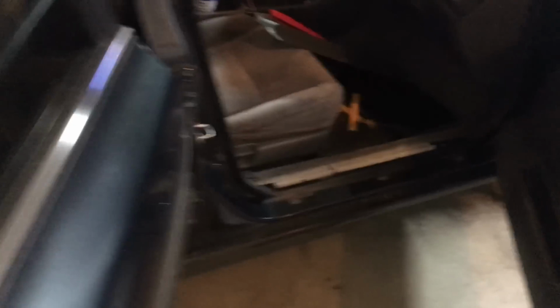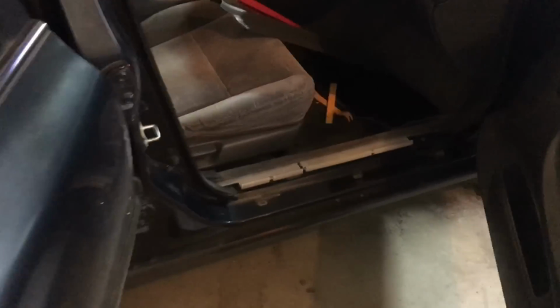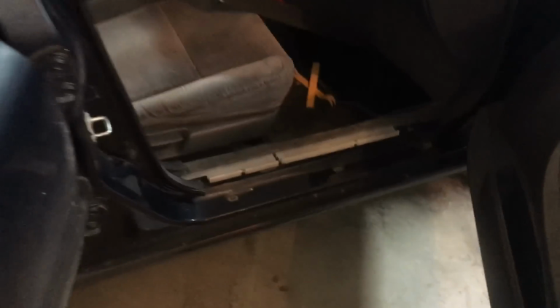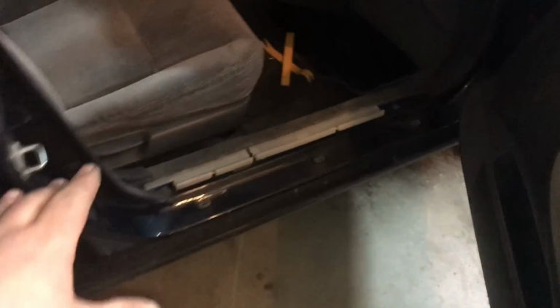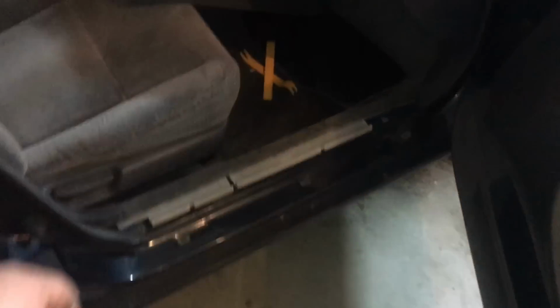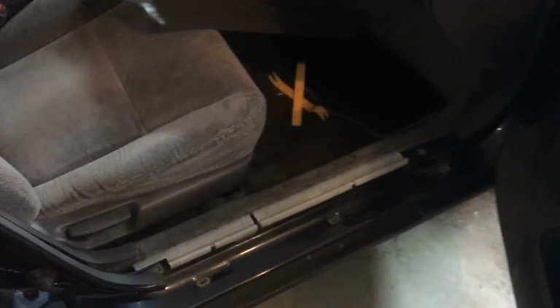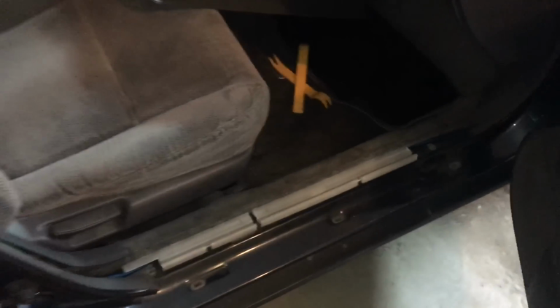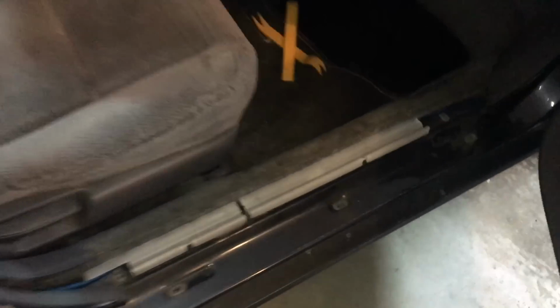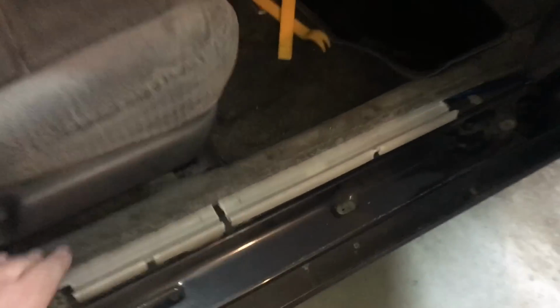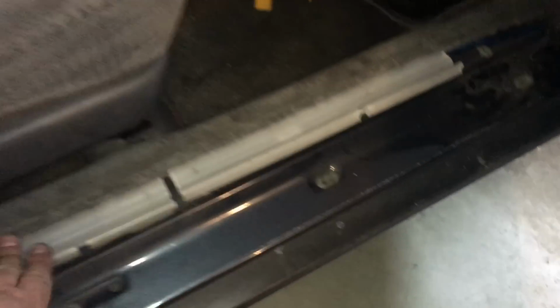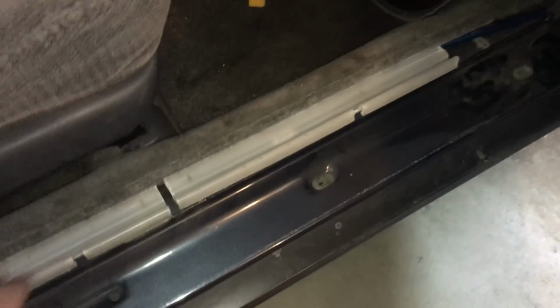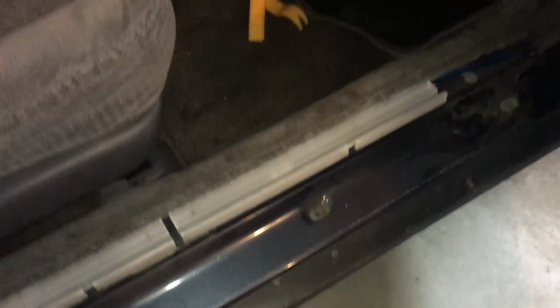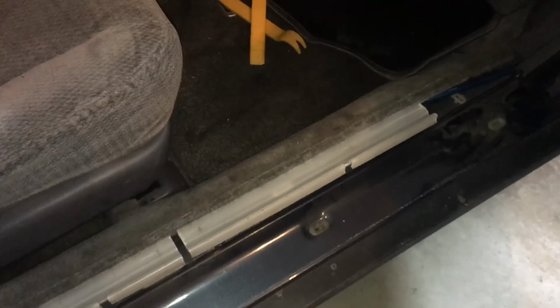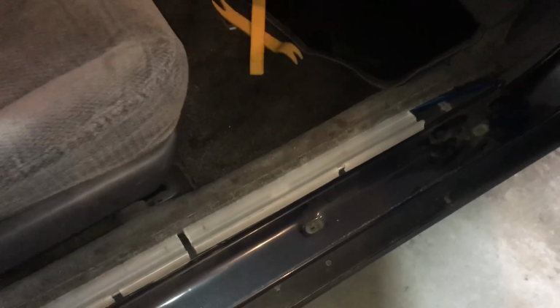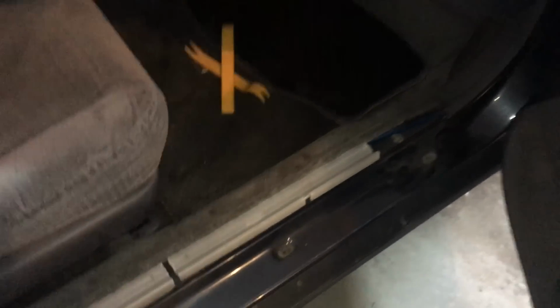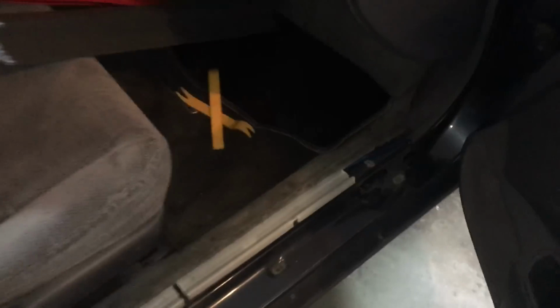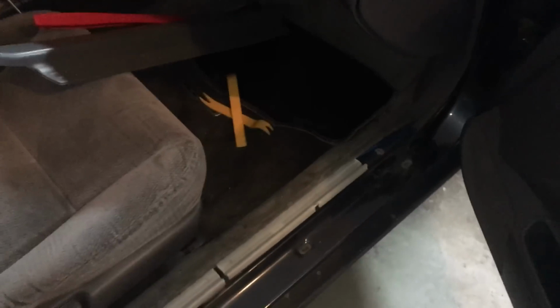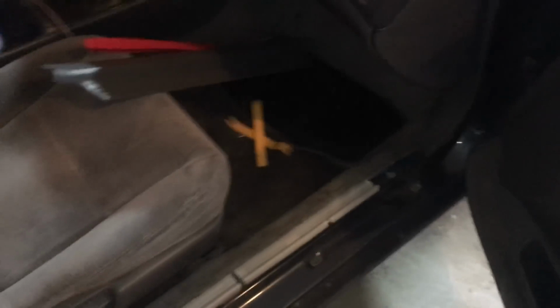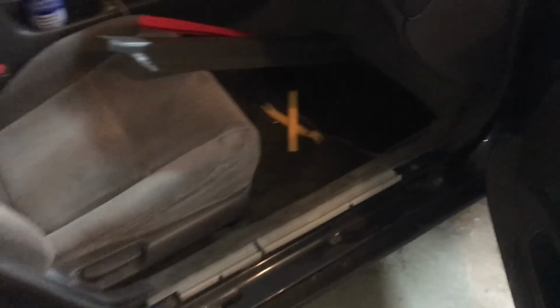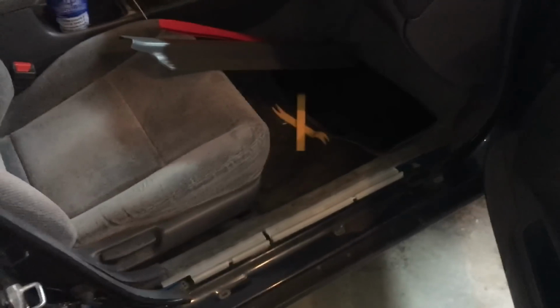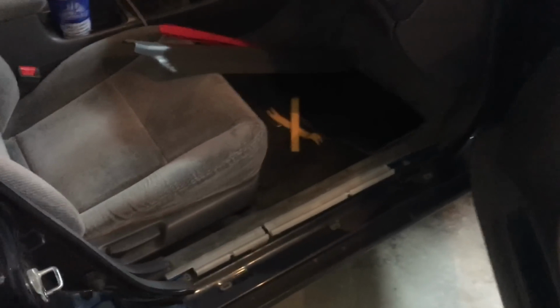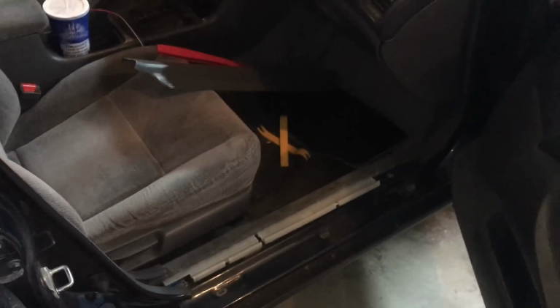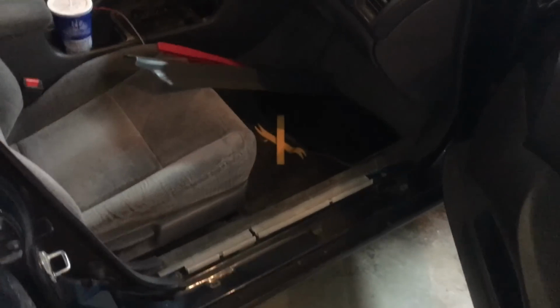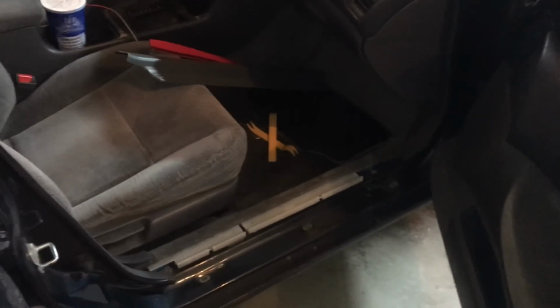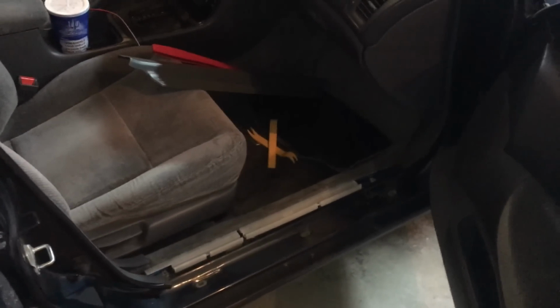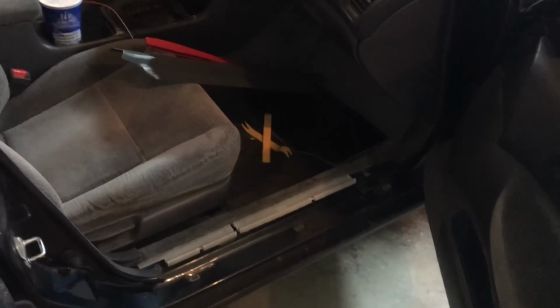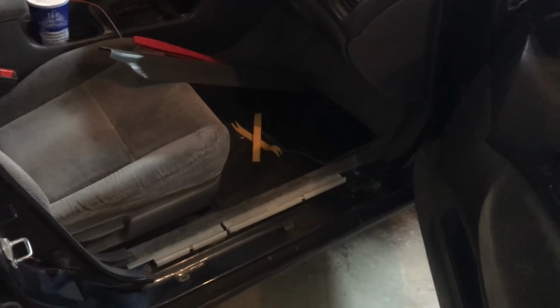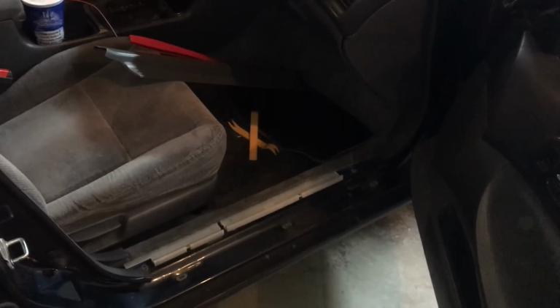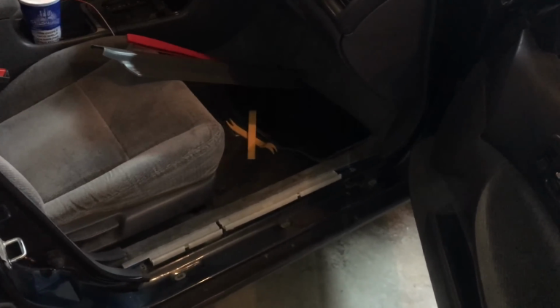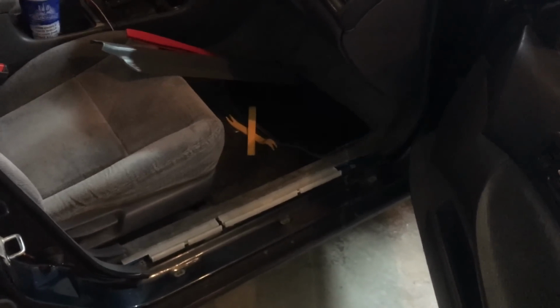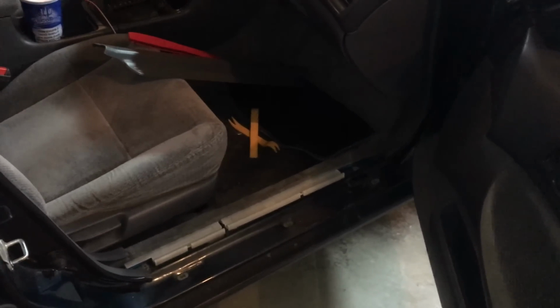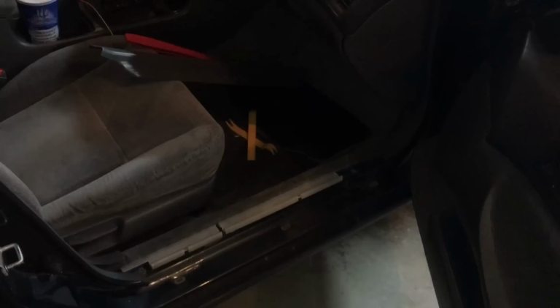I'm going to go ahead and put this side of the vehicle back together. Next thing here we're going to run our ground wire, our RCAs, and the remote turn-on wire up to the radio.